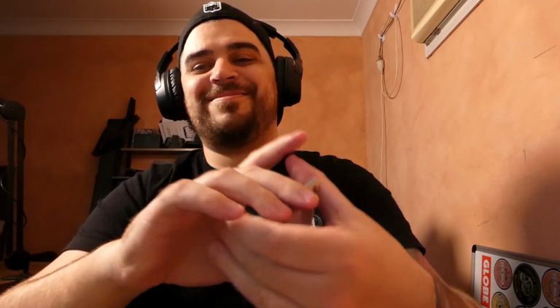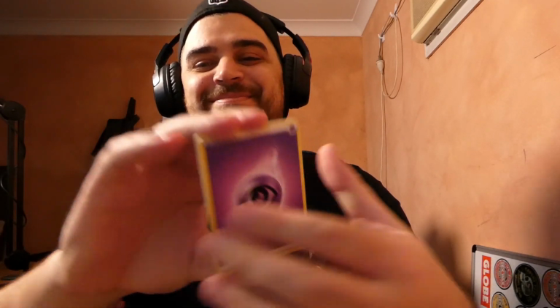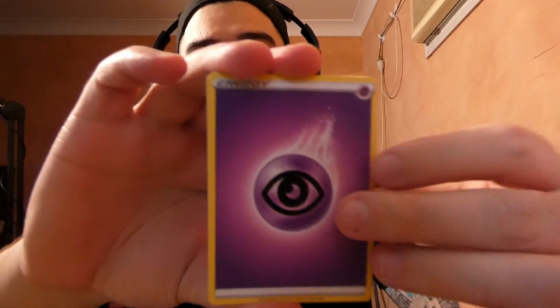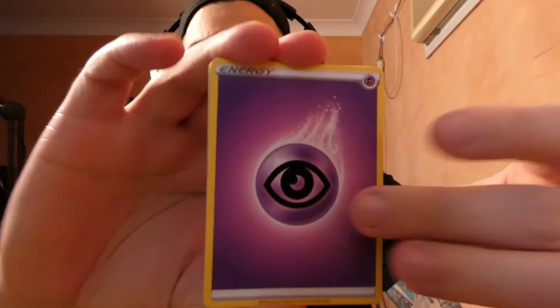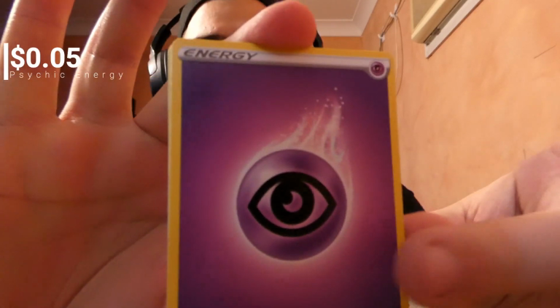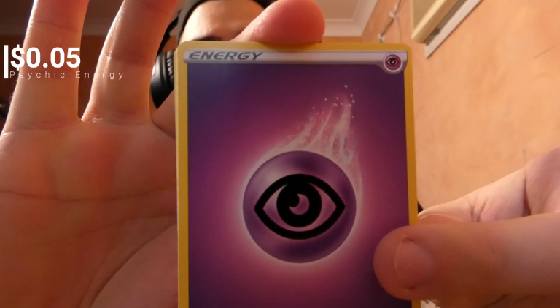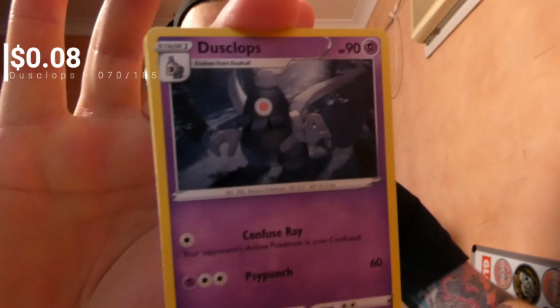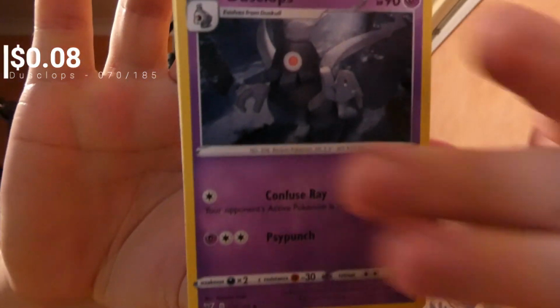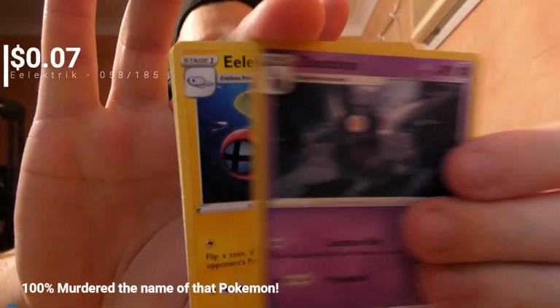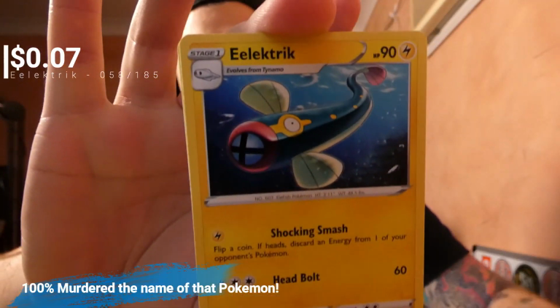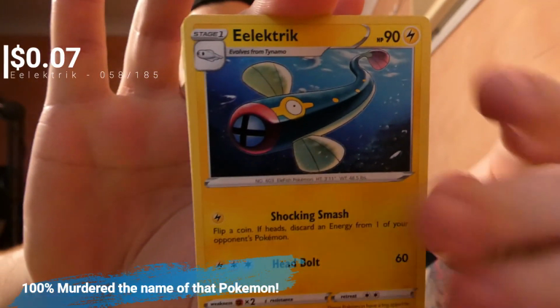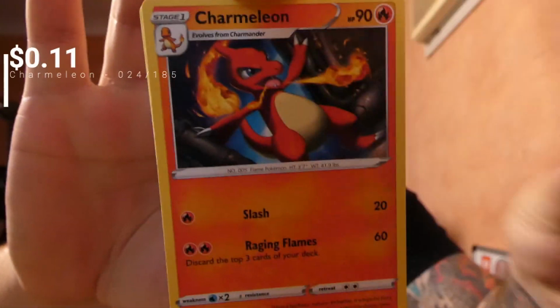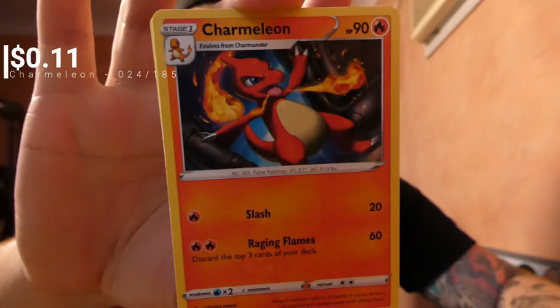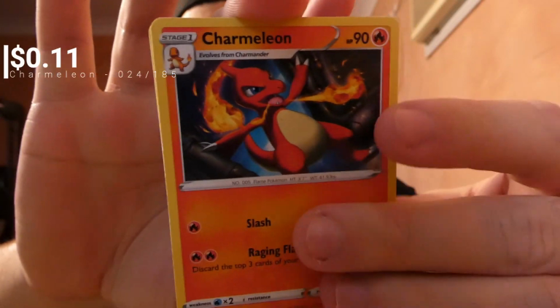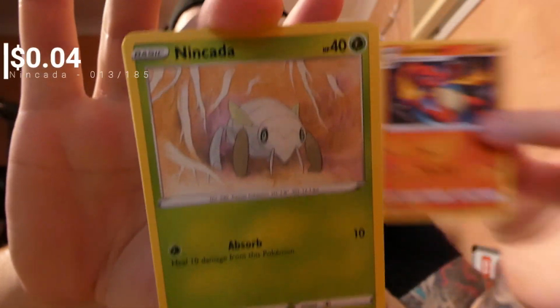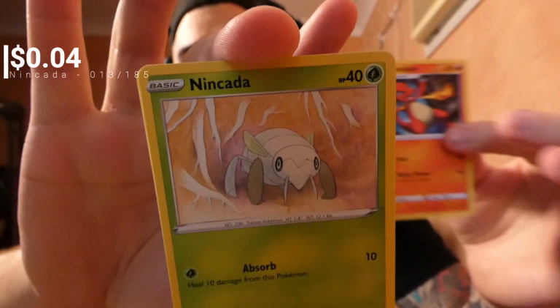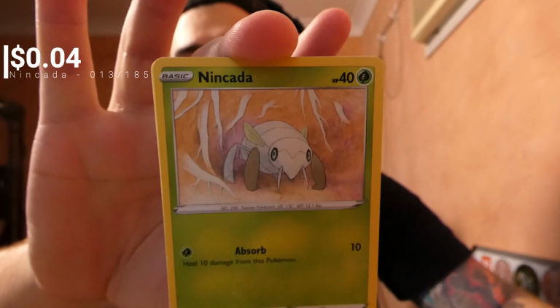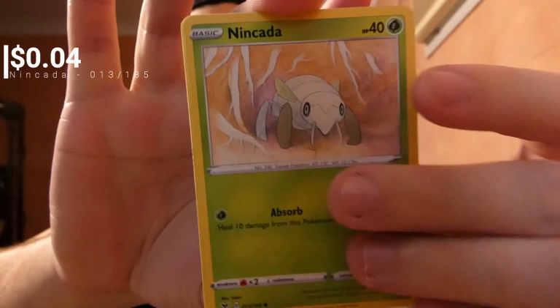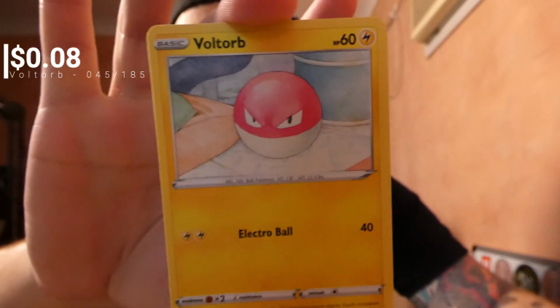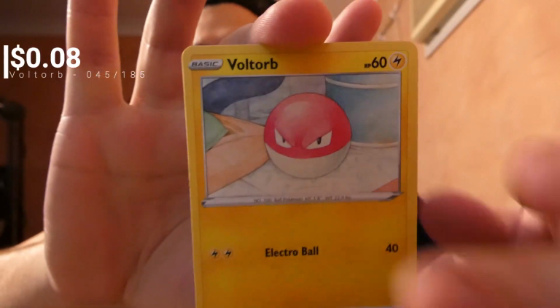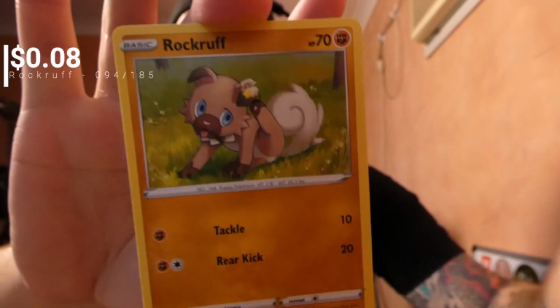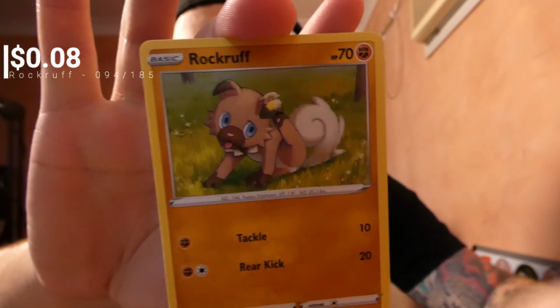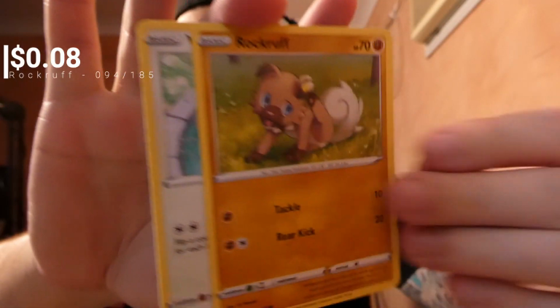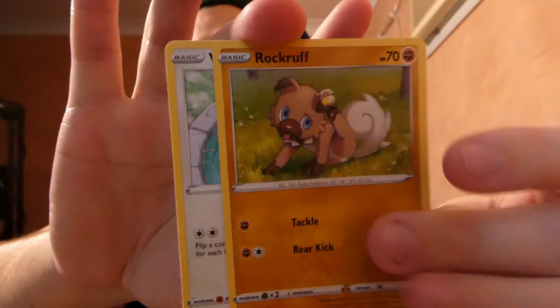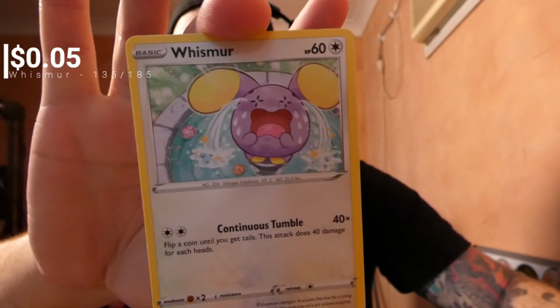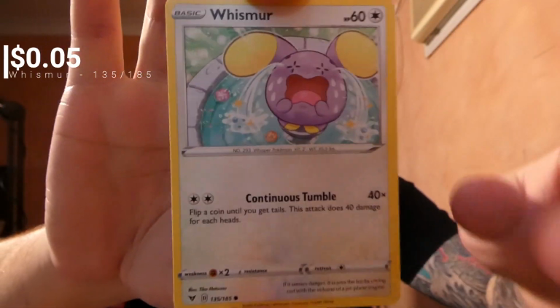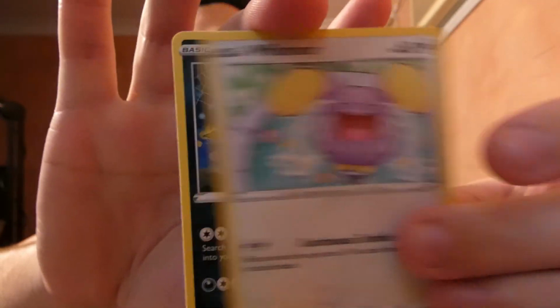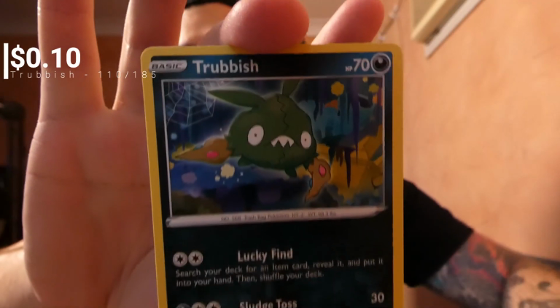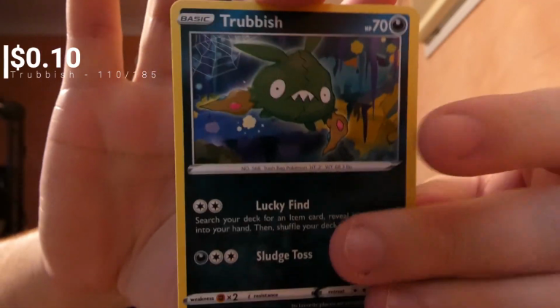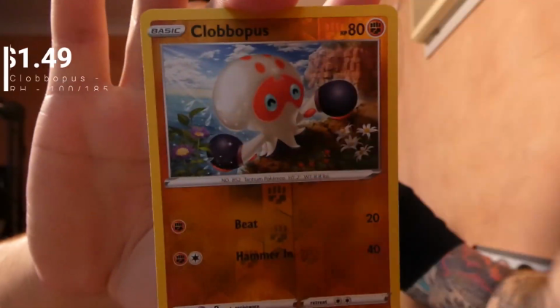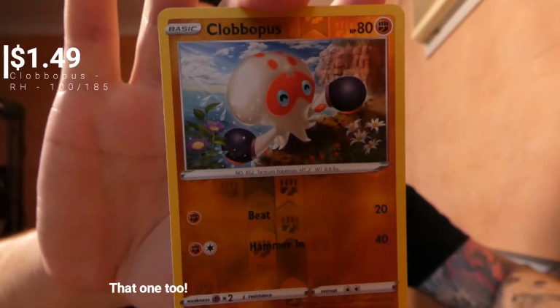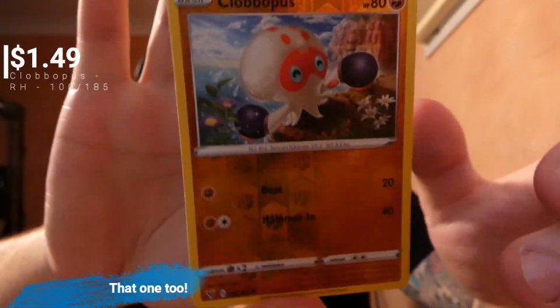We're starting off with a Psychic Energy followed by Dusclops, an Electric, a Chameleon, a Nincada, a Voltorb, a Rockruff, a Wismar, a Trubbish, and a Clopopus.